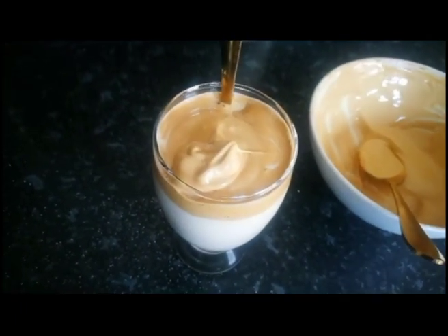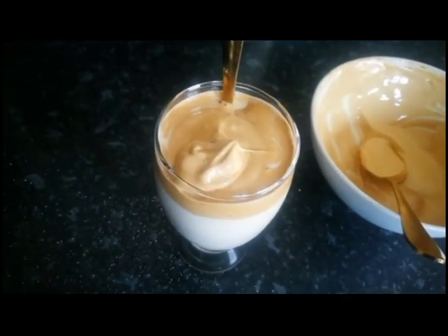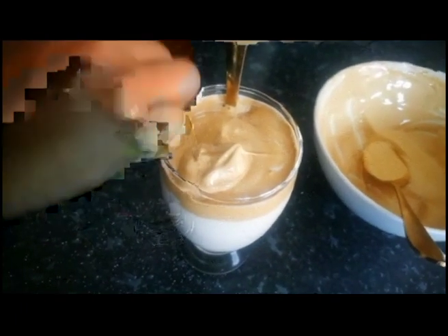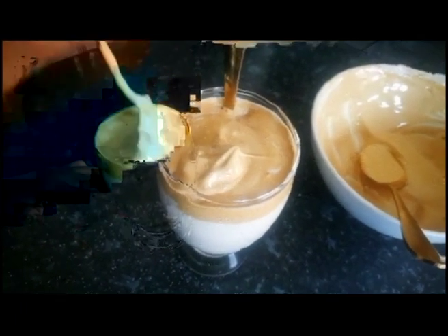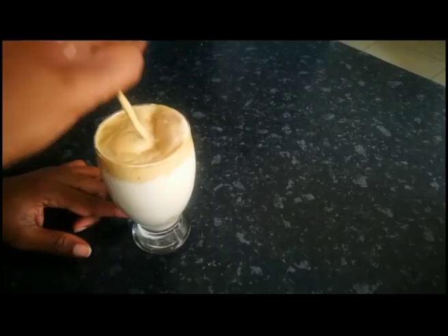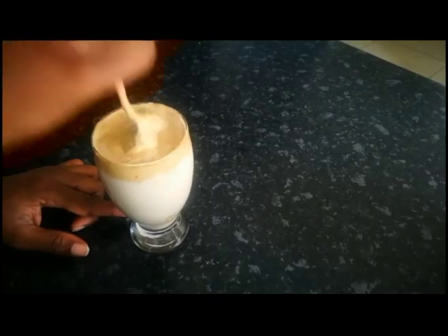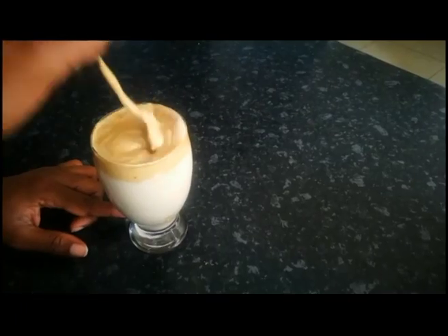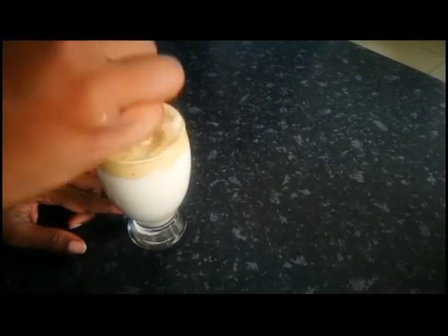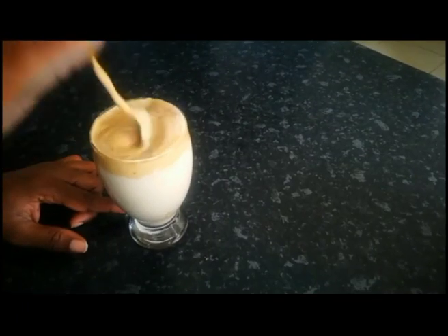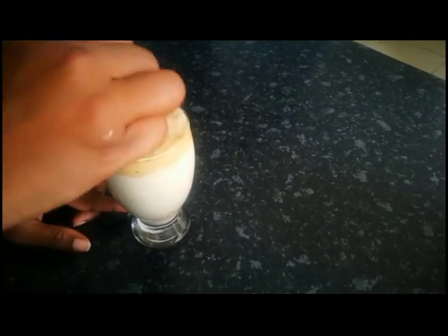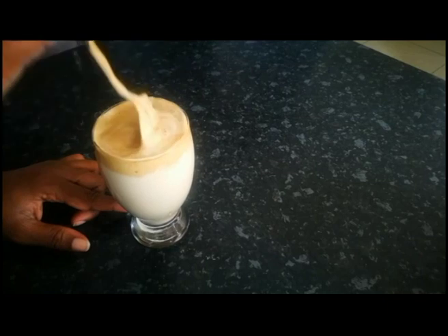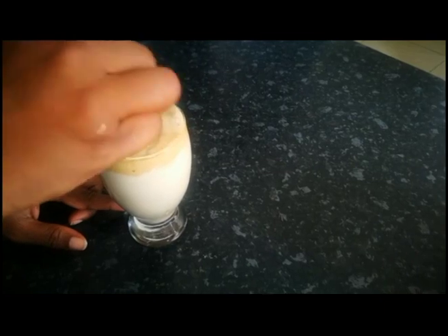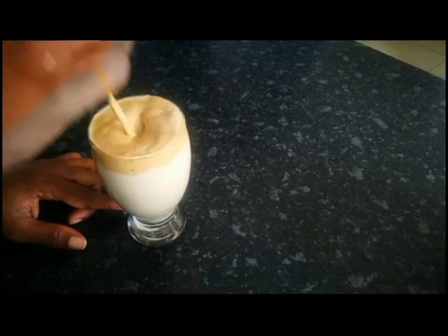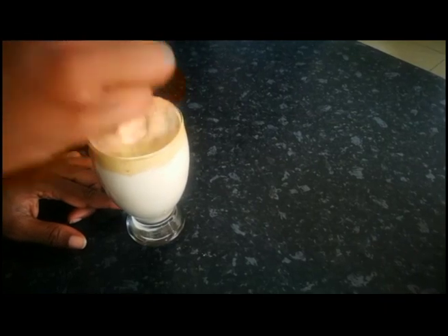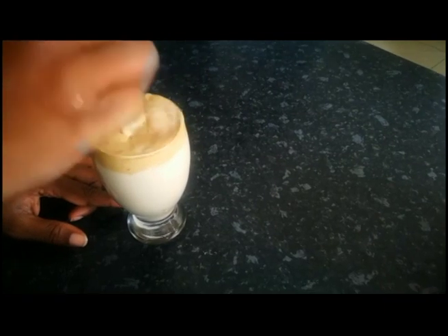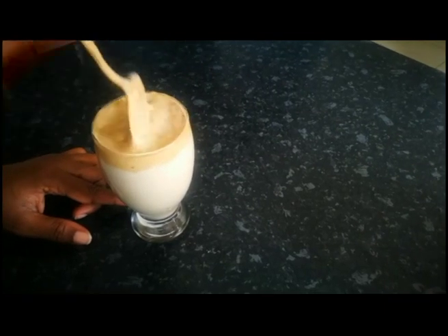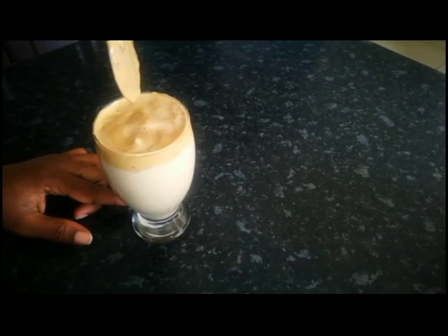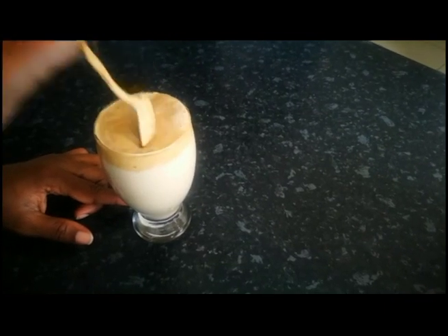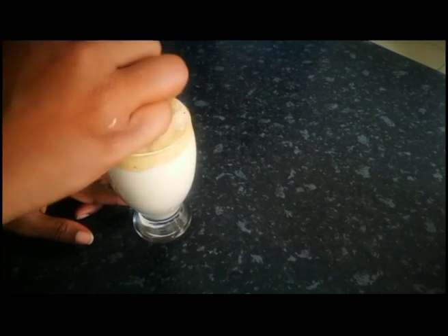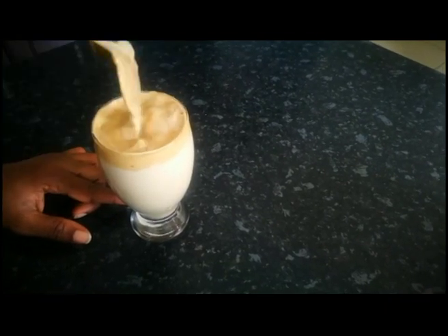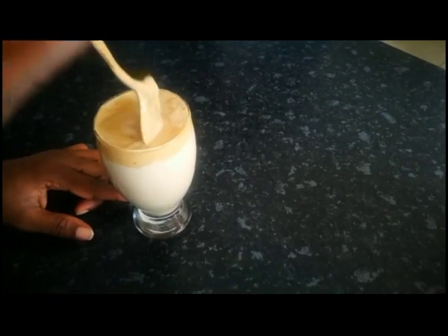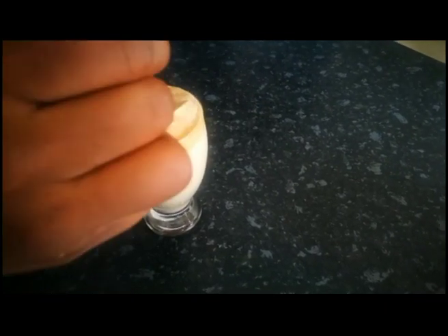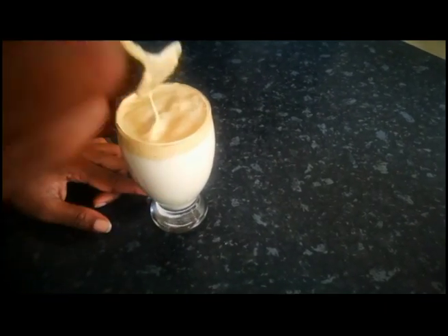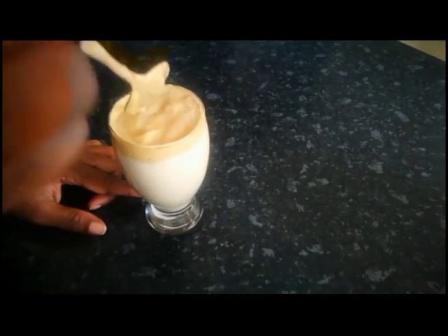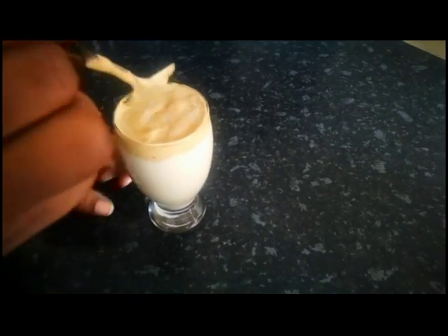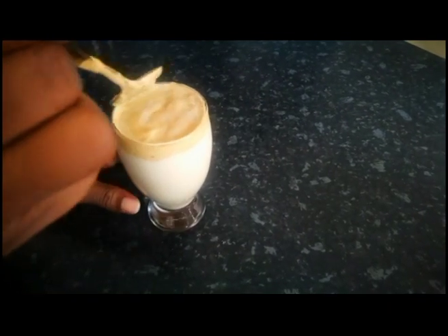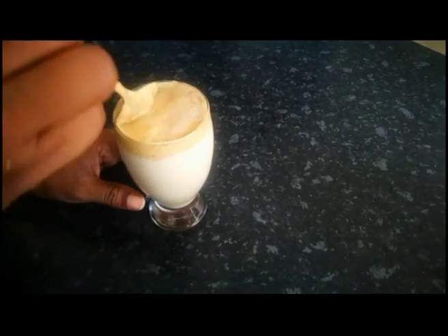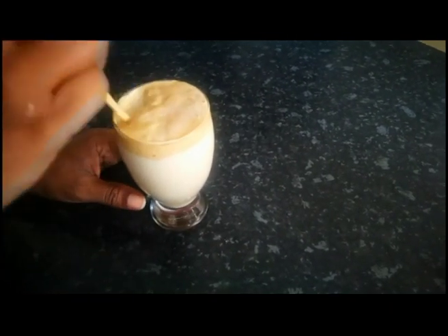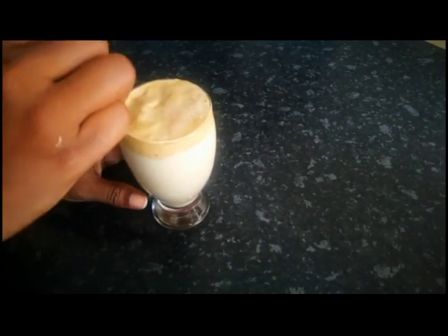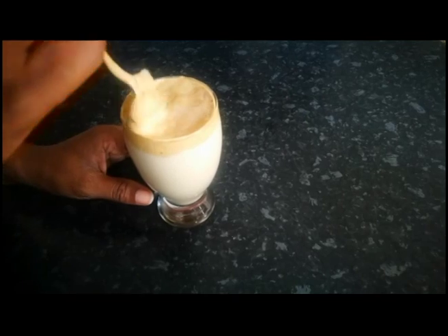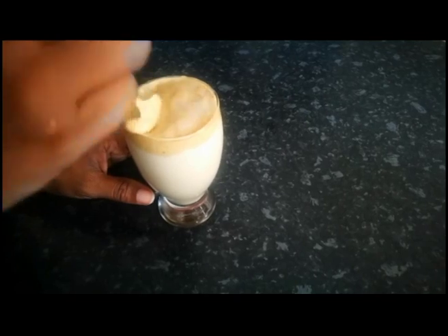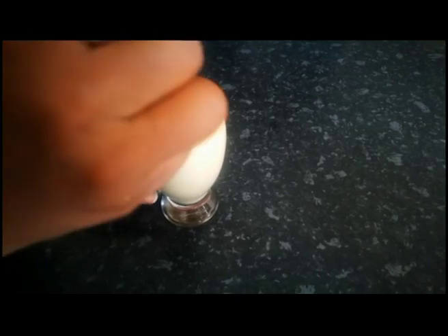You can sit here with a glass and I'm going to taste it. If you want to add more sugar, I will add.